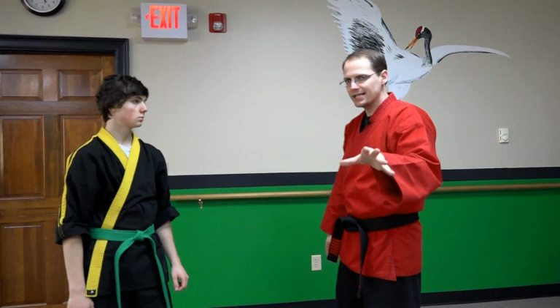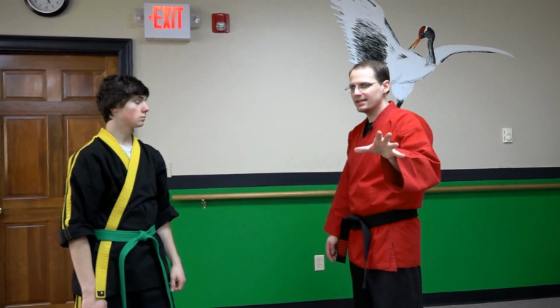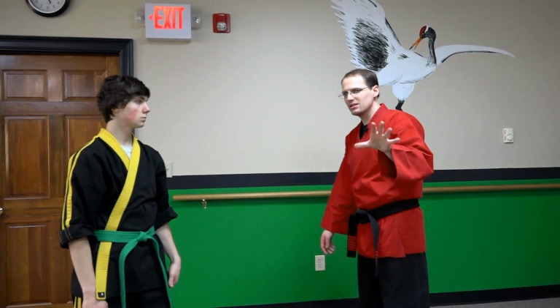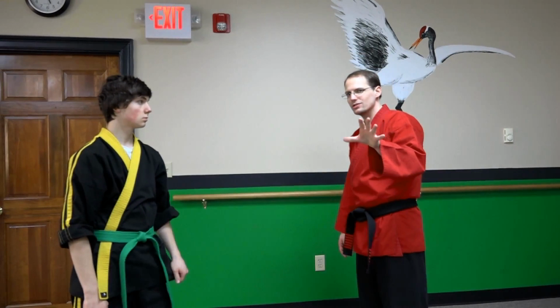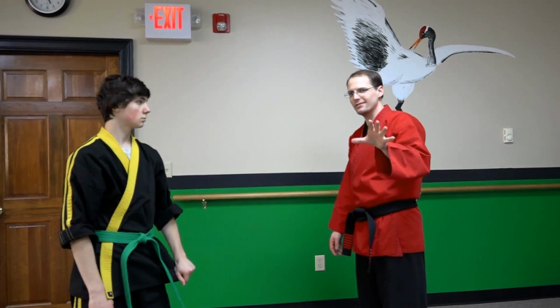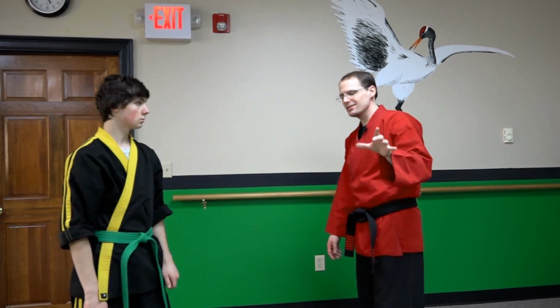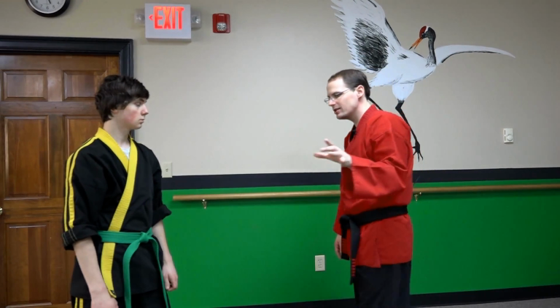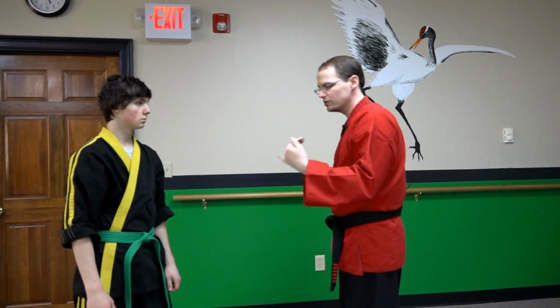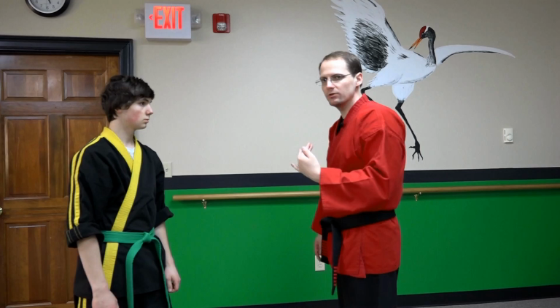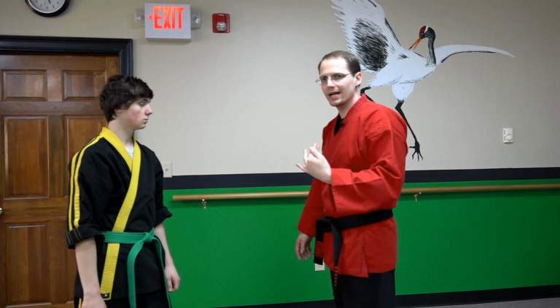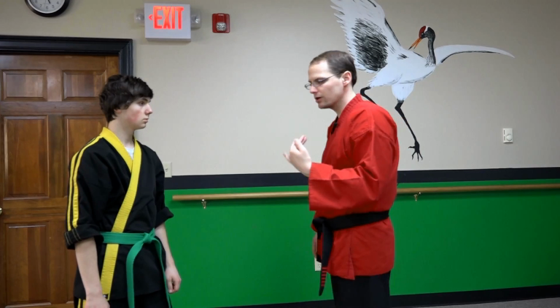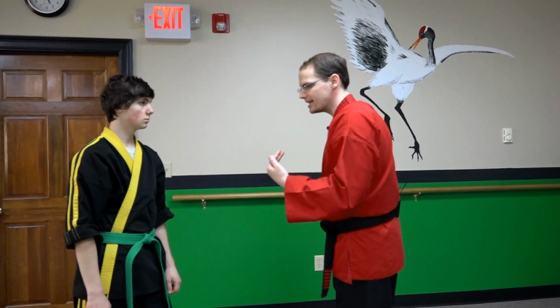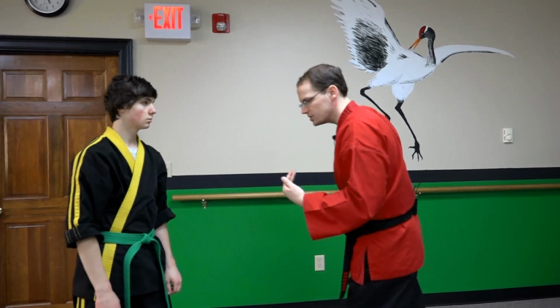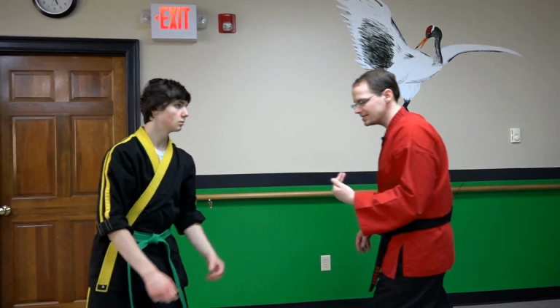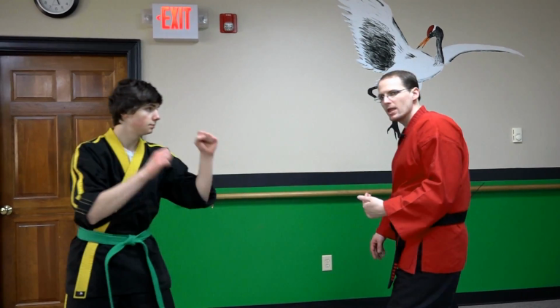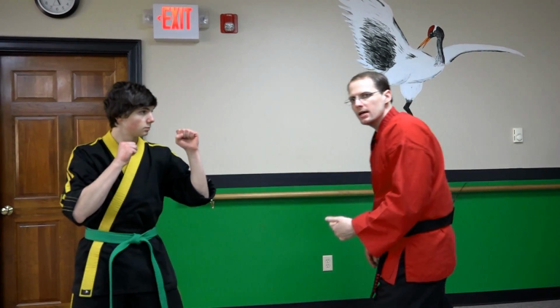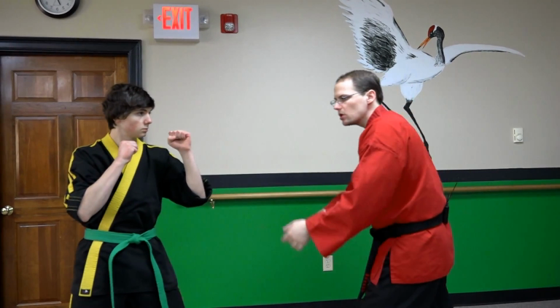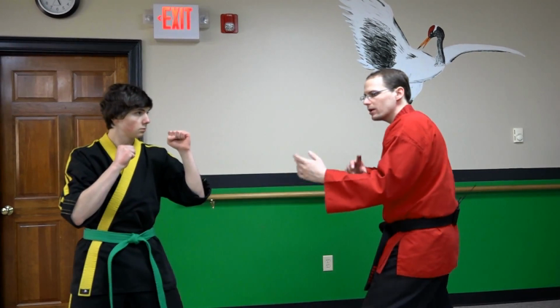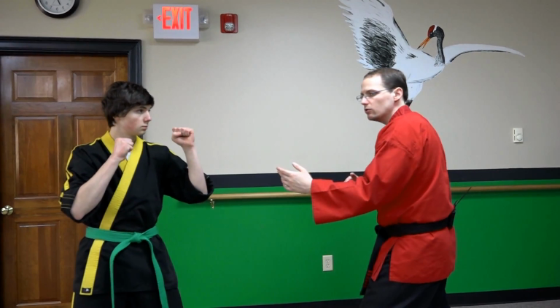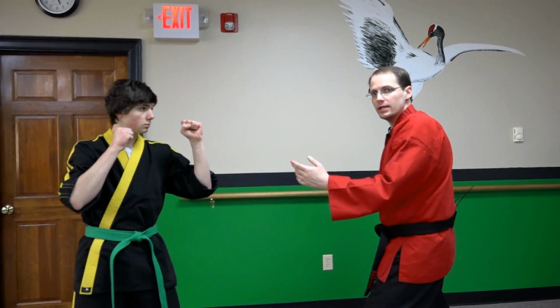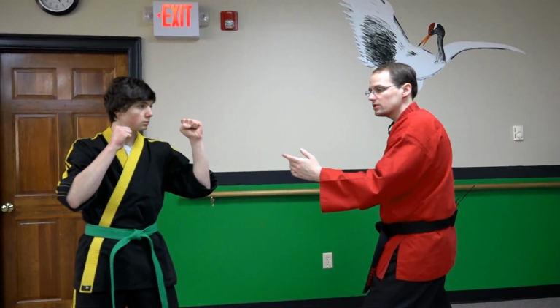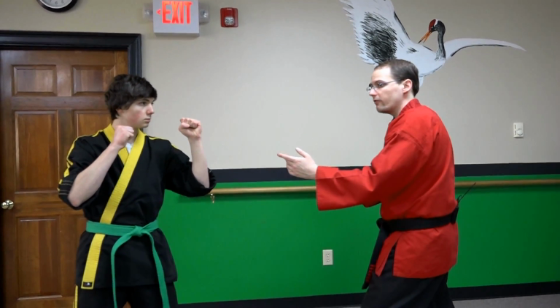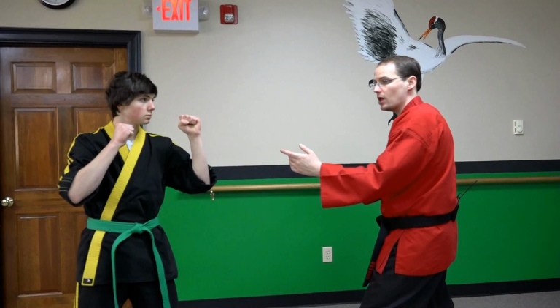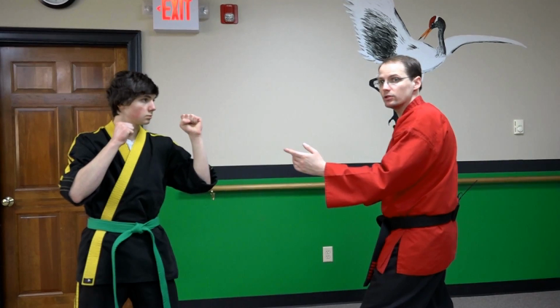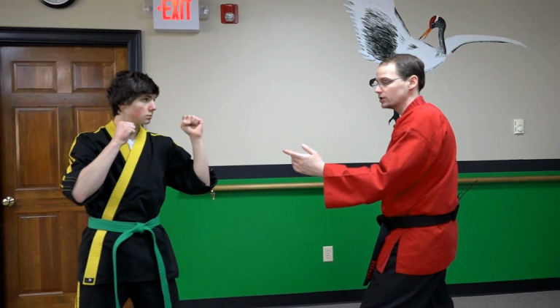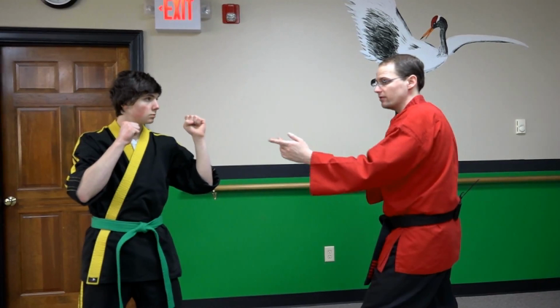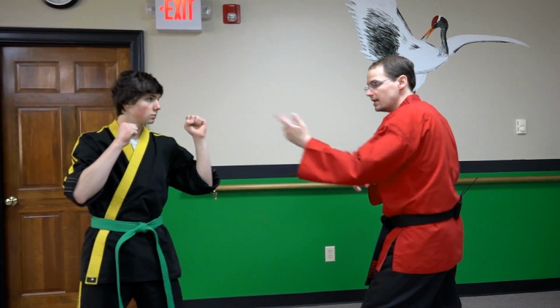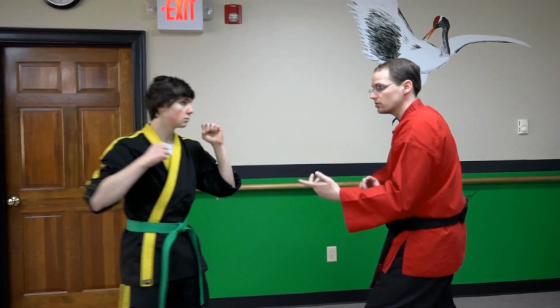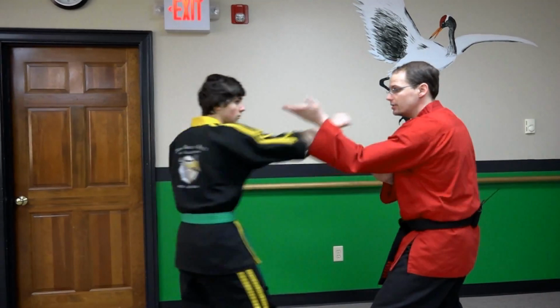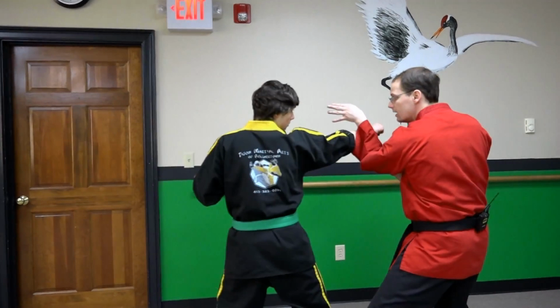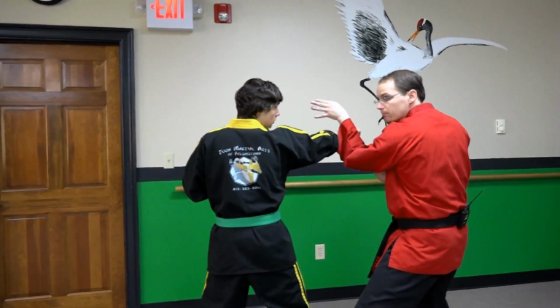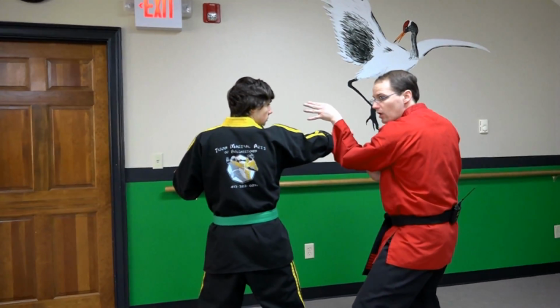As I said this is a little more subtle, a little more difficult to see what's going on — we're going to break it down step by step. So what we're going to do: we're going to use our covering block which we've looked at previously. He throws a punch, I block and deflect.